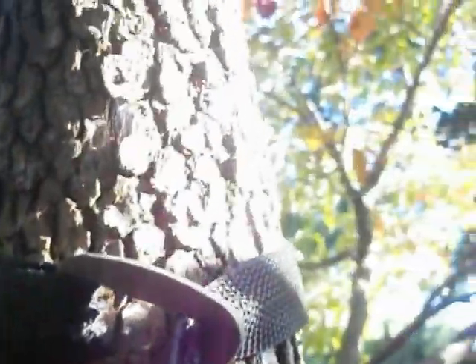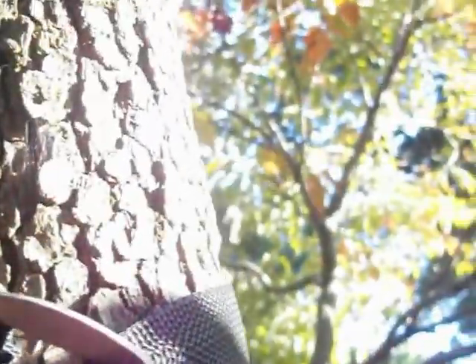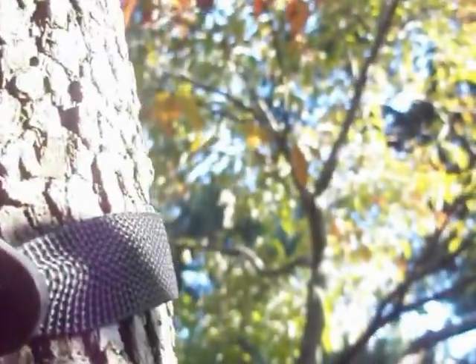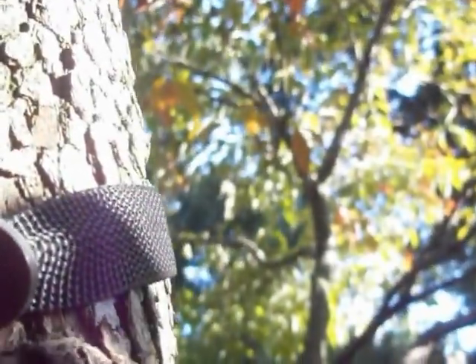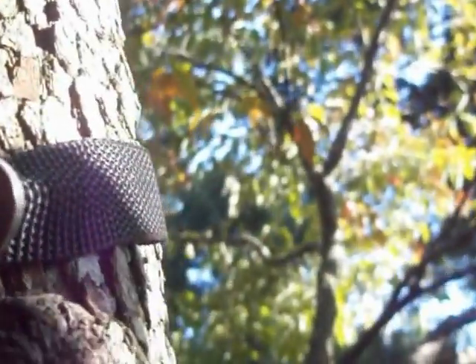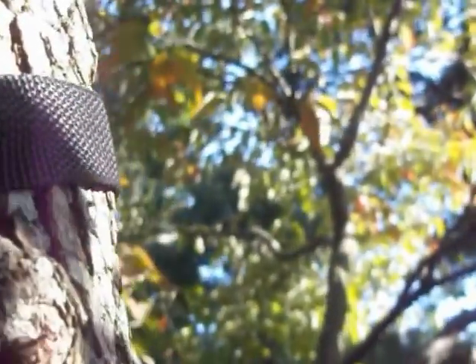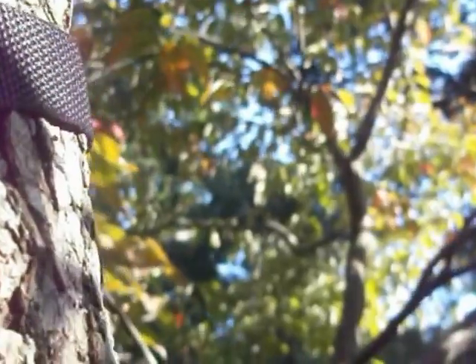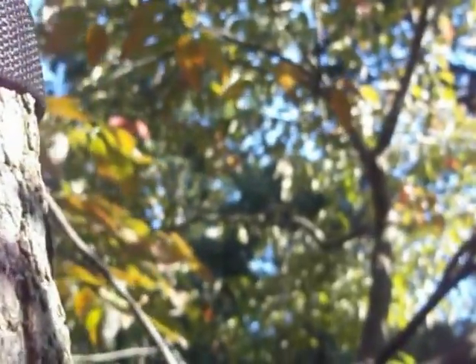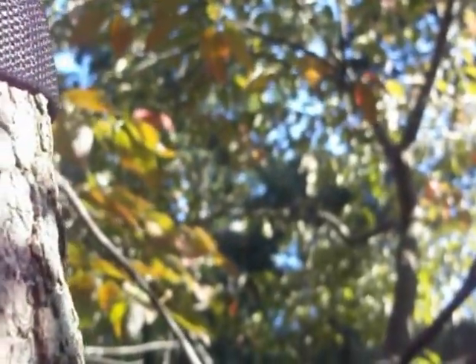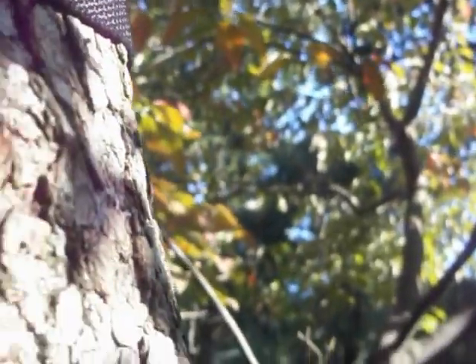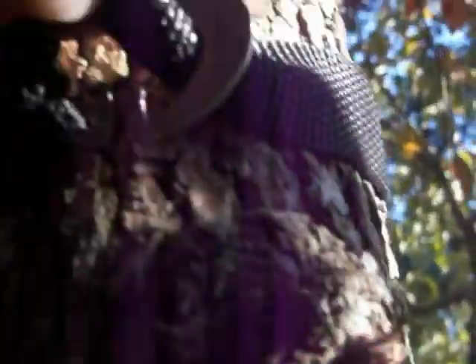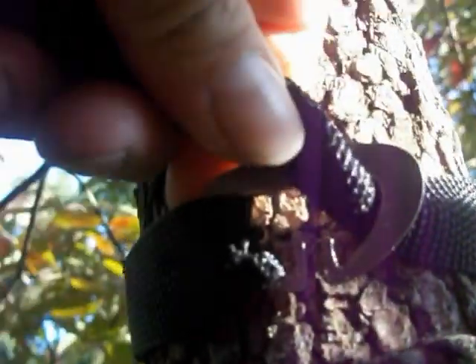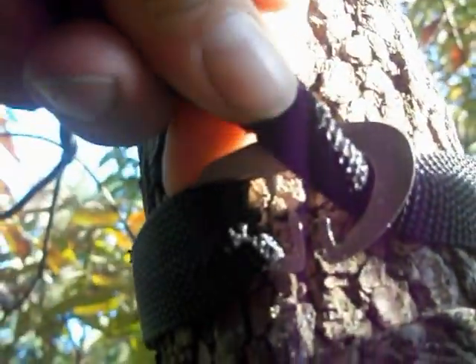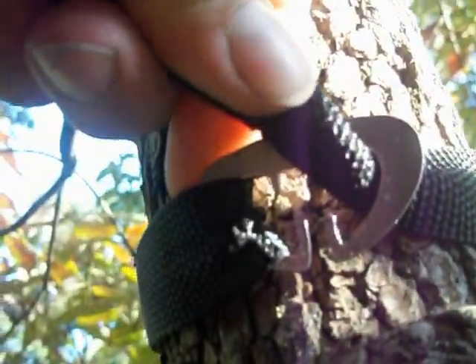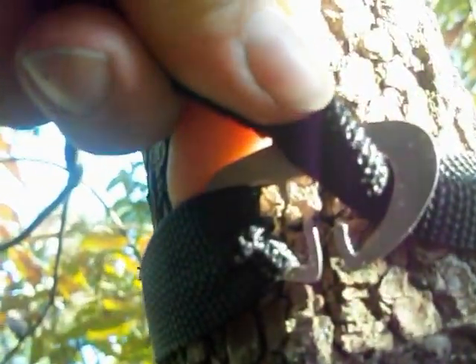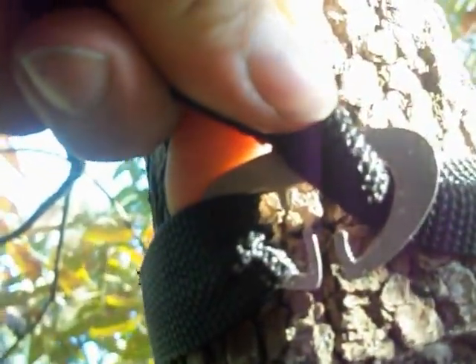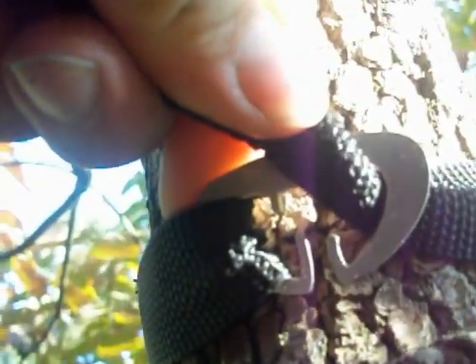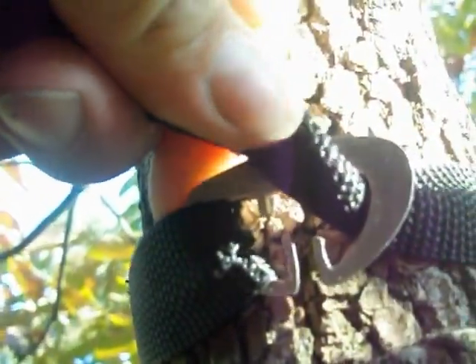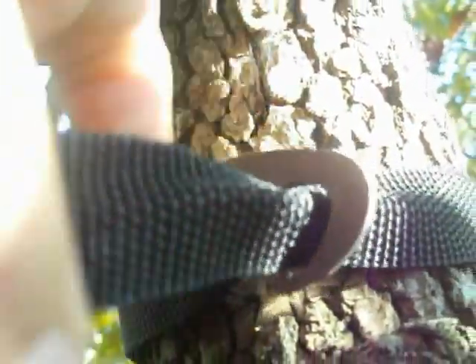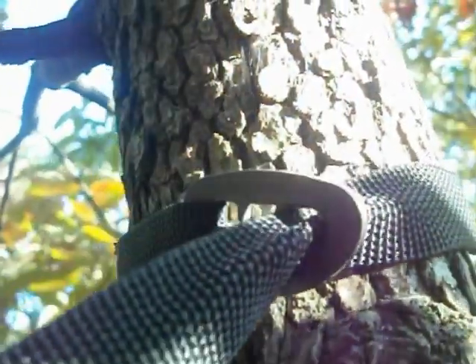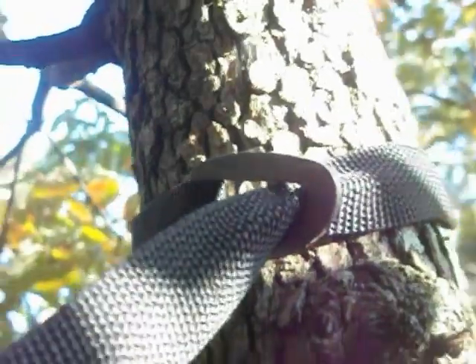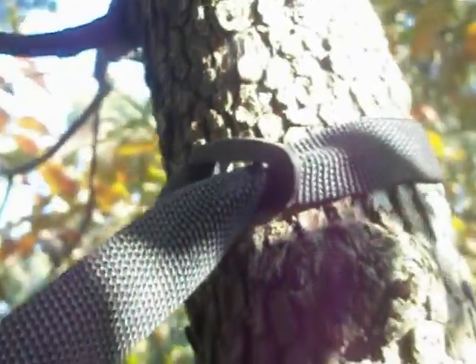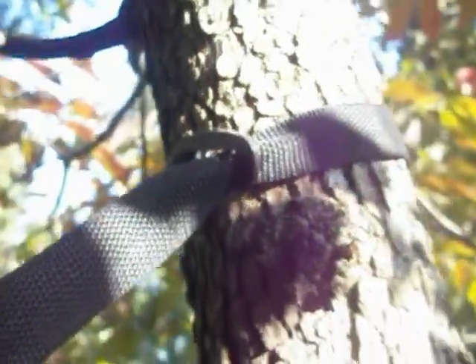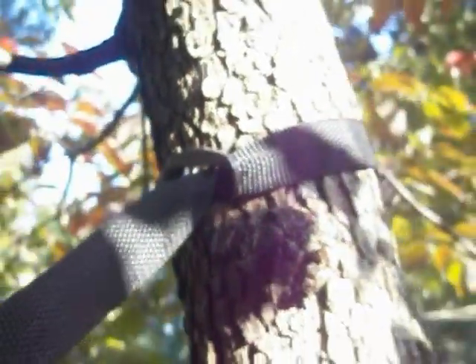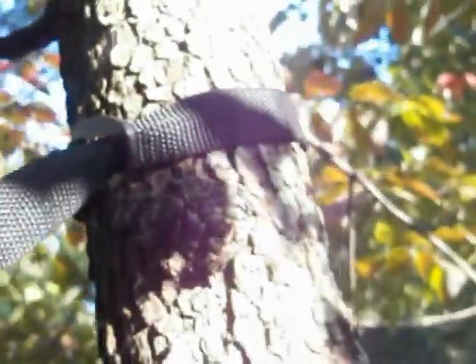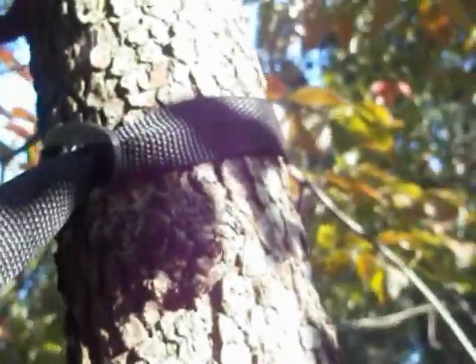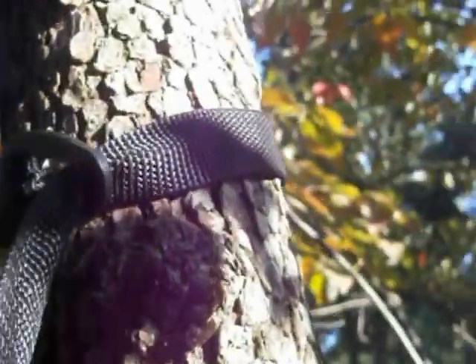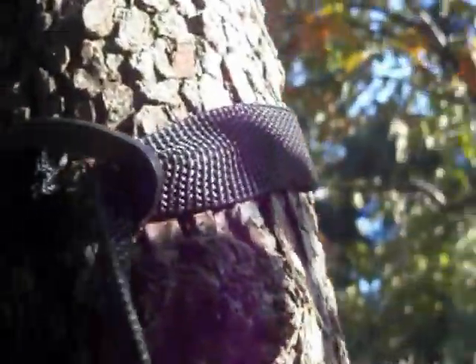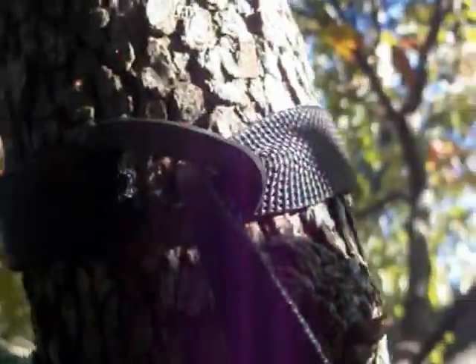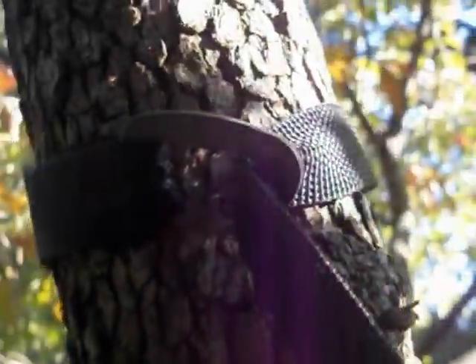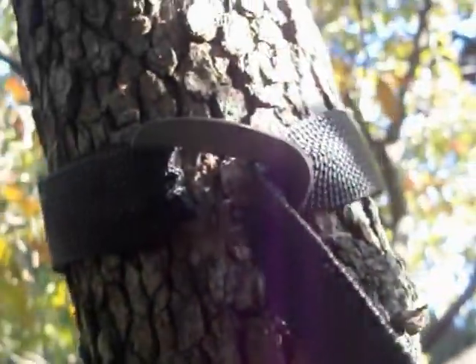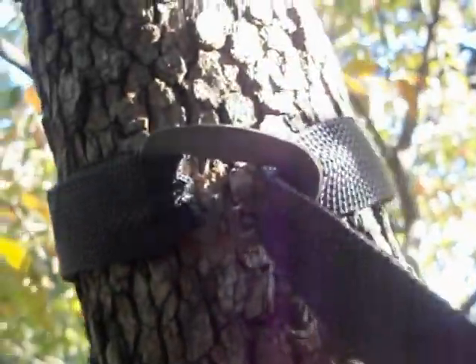I haven't had any trouble with them falling off — they hold real well once clipped in. Pretty pleased. I think this is a nice product.